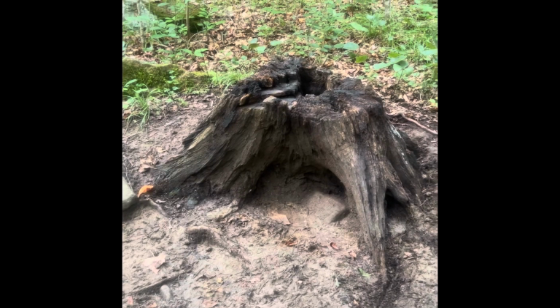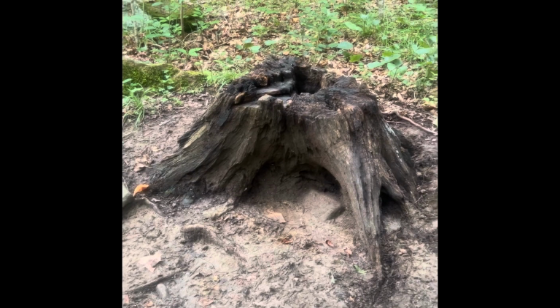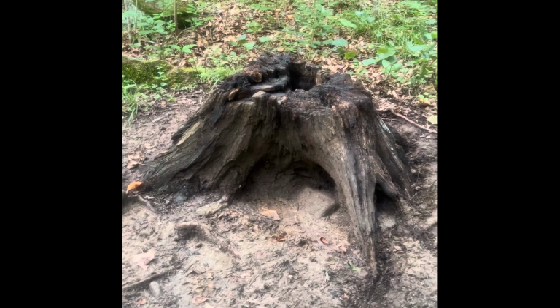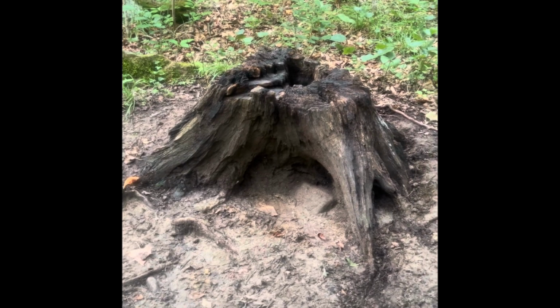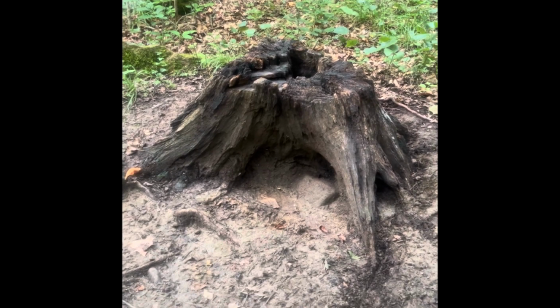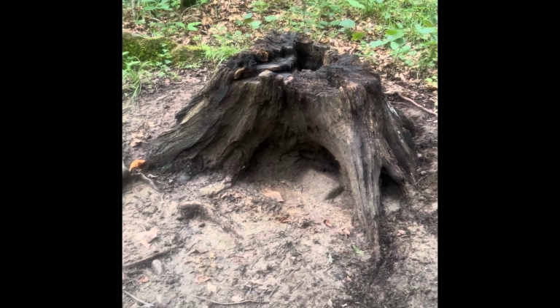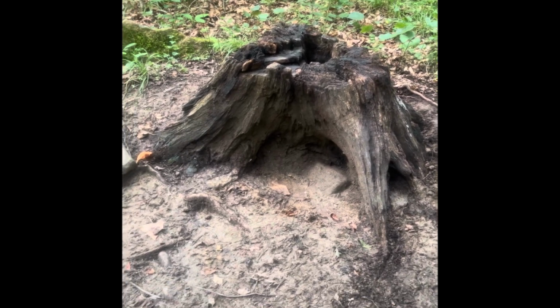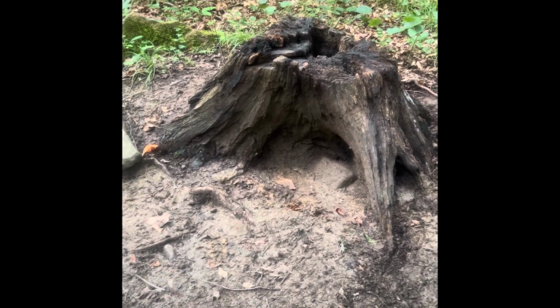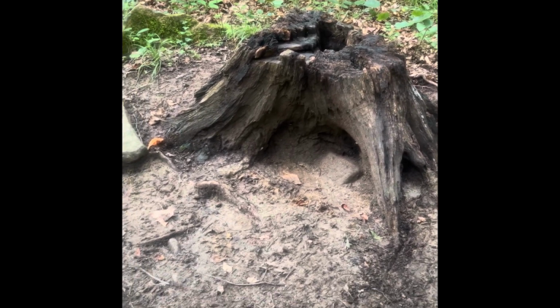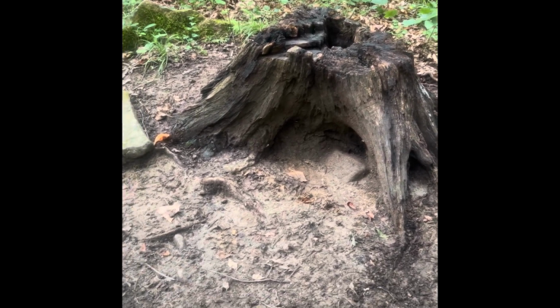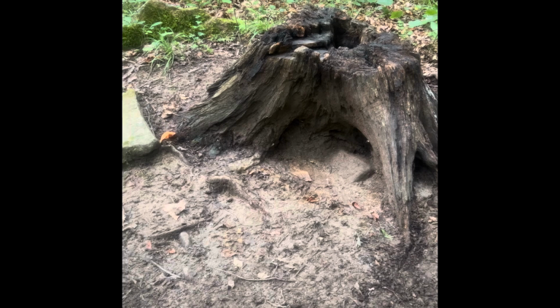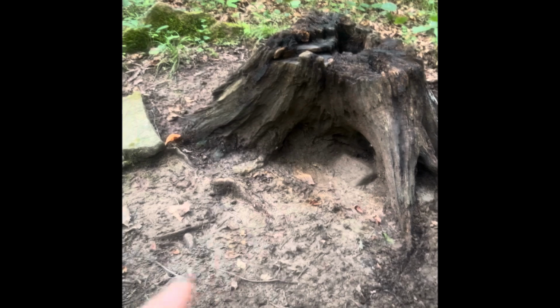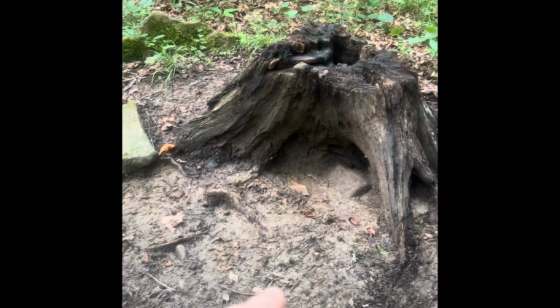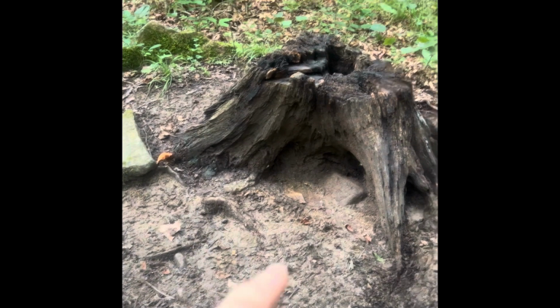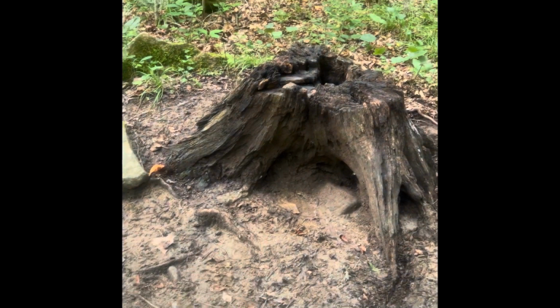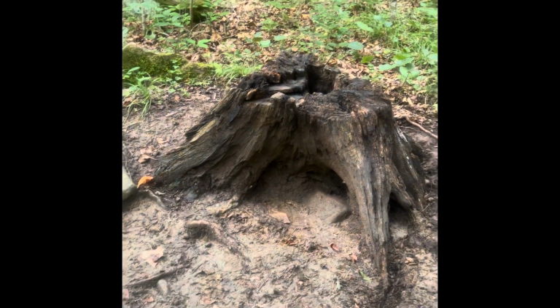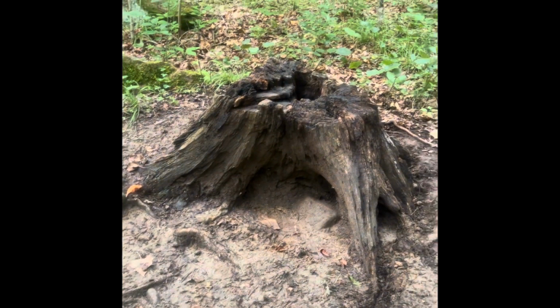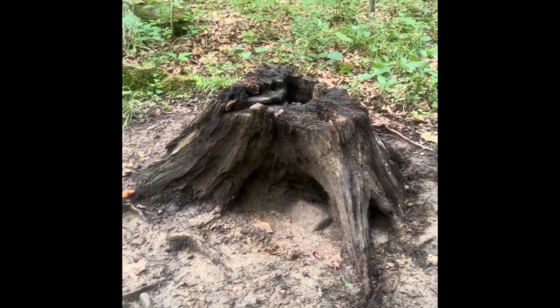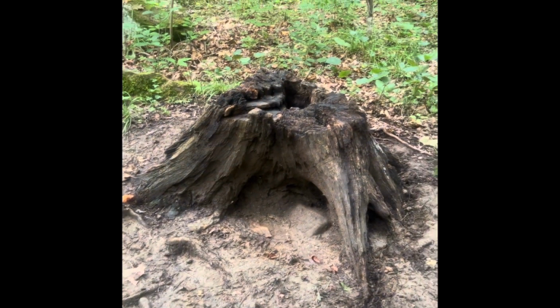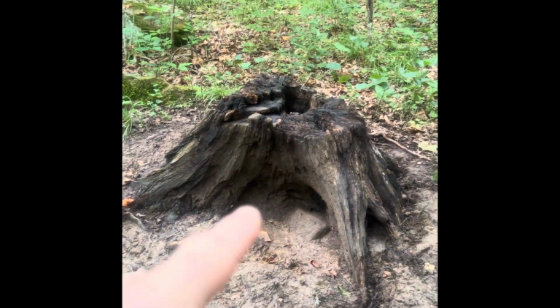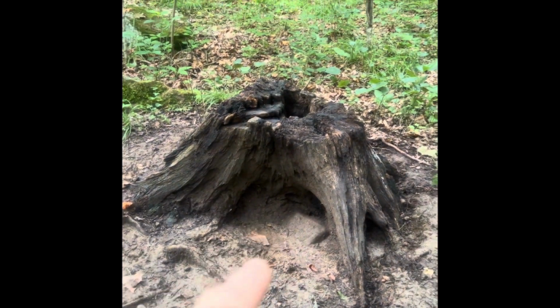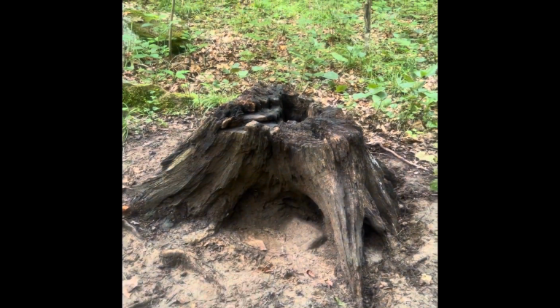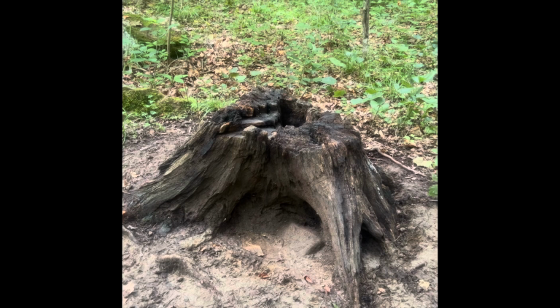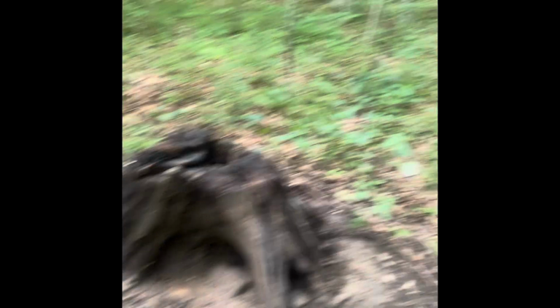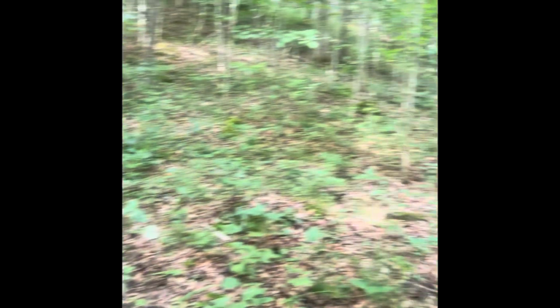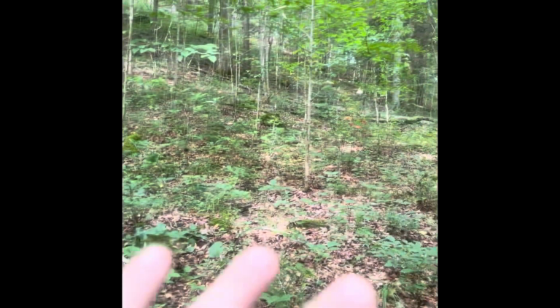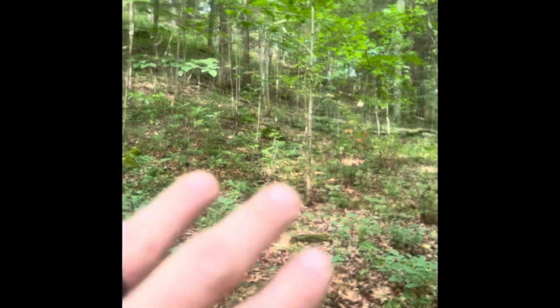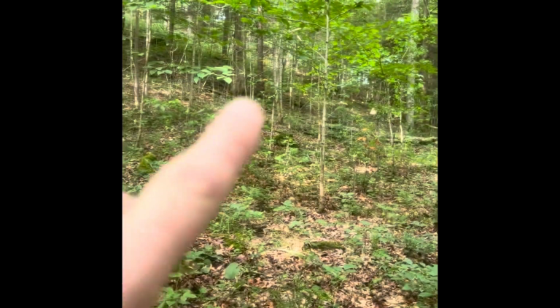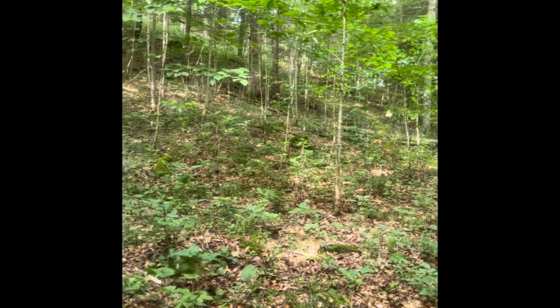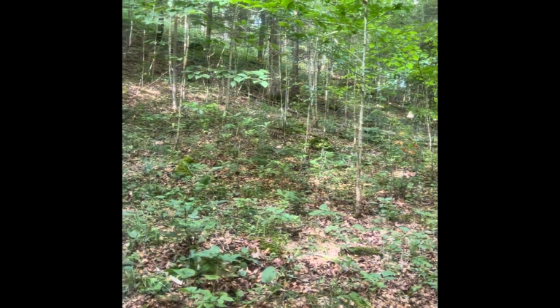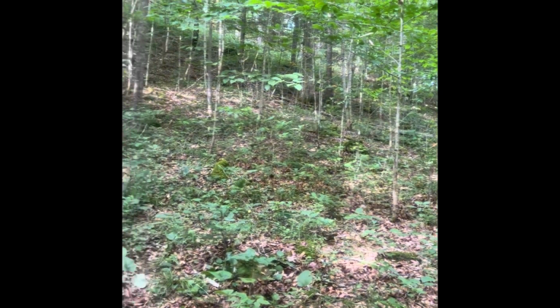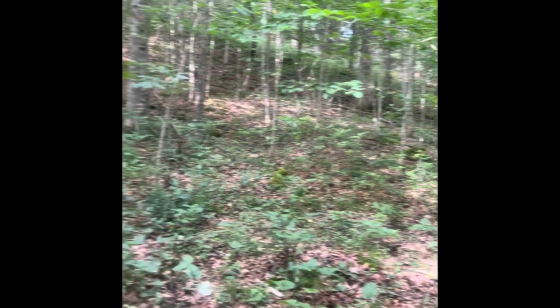Hey guys, just down here checking on the camera I got on this minnow site here. I started pouring minnow salt on this stump last year. This spot might look familiar — I've done a few videos down here.